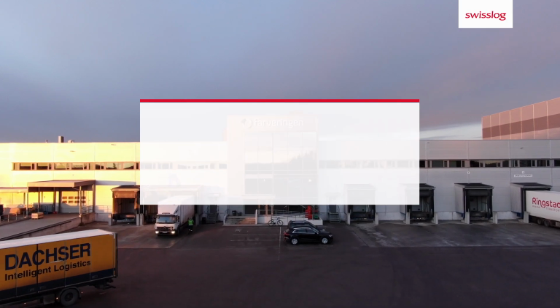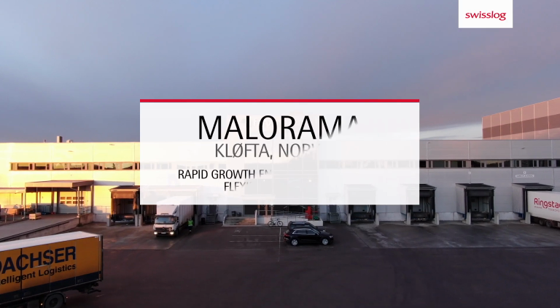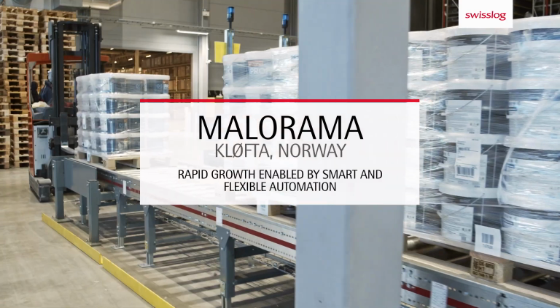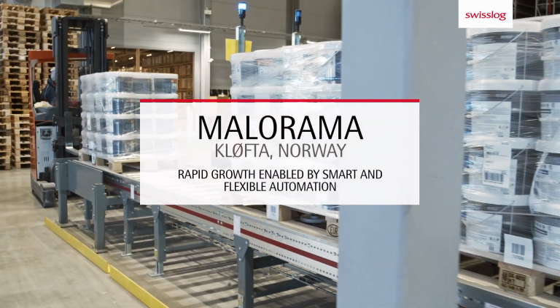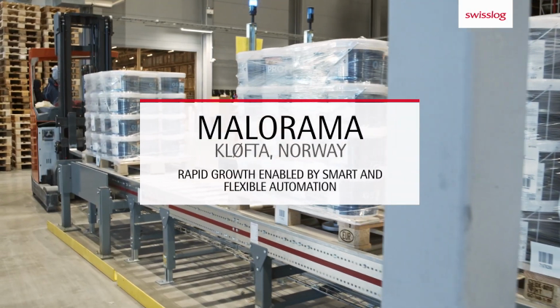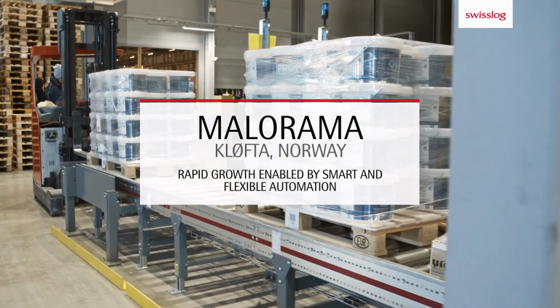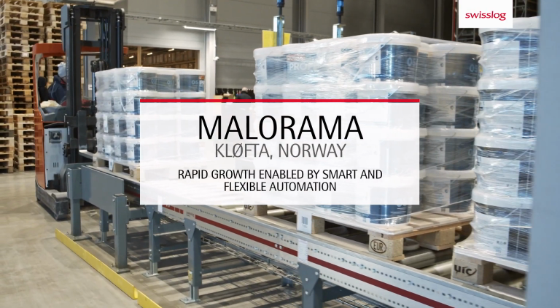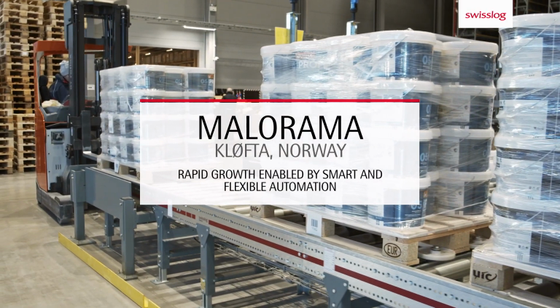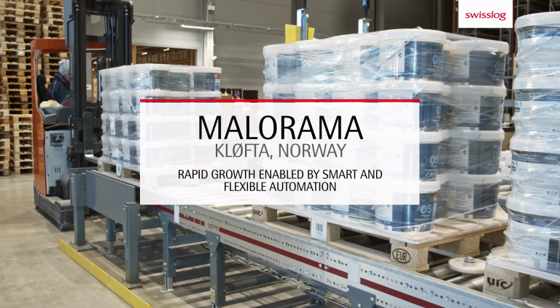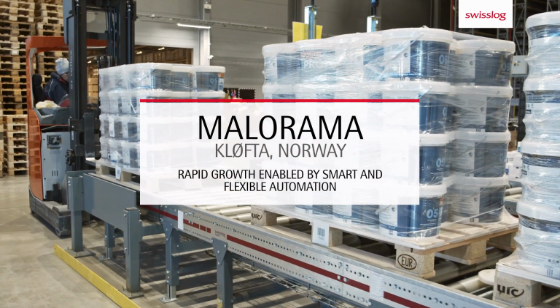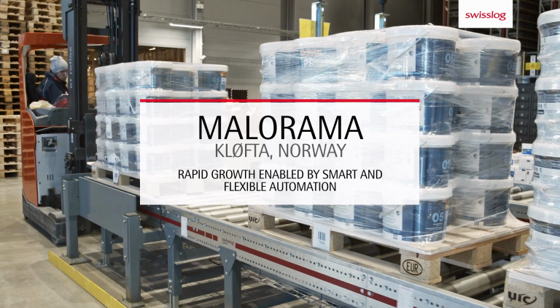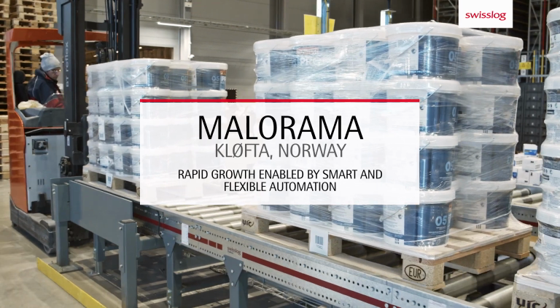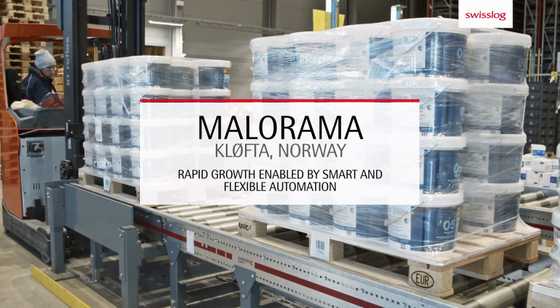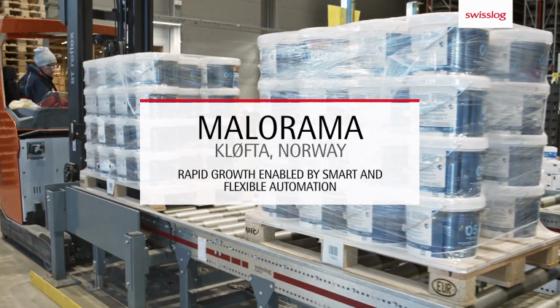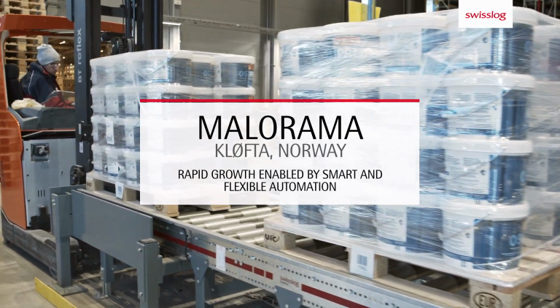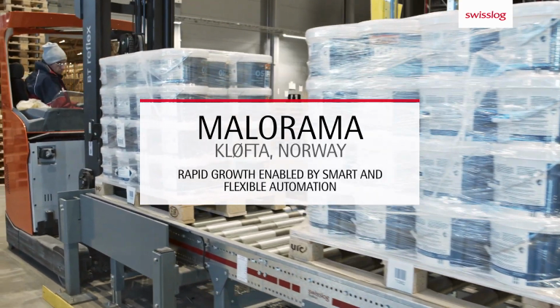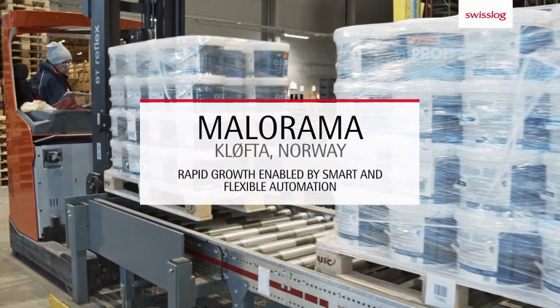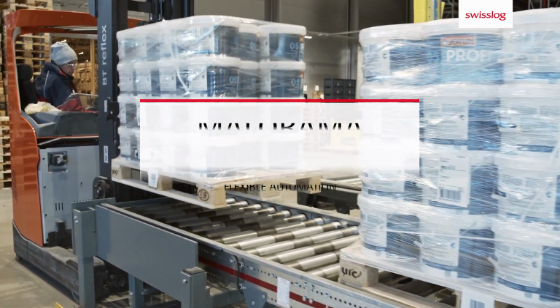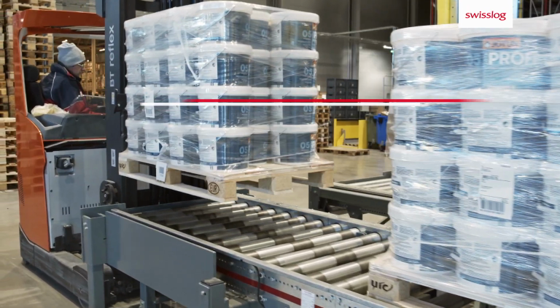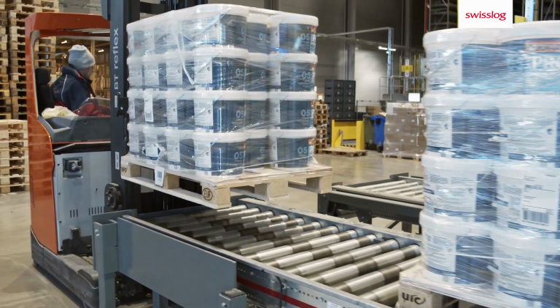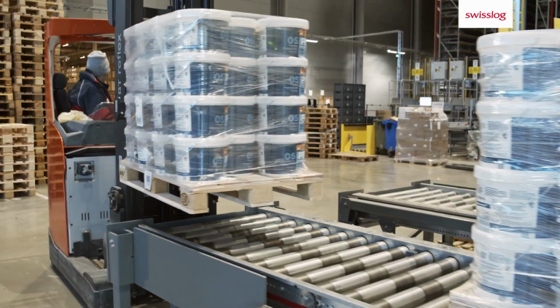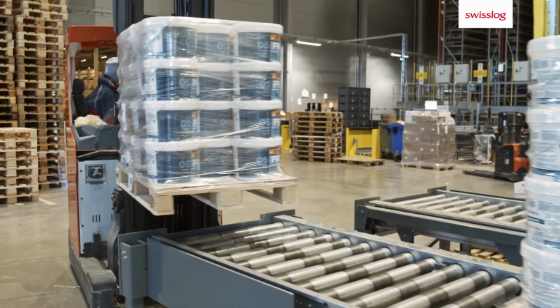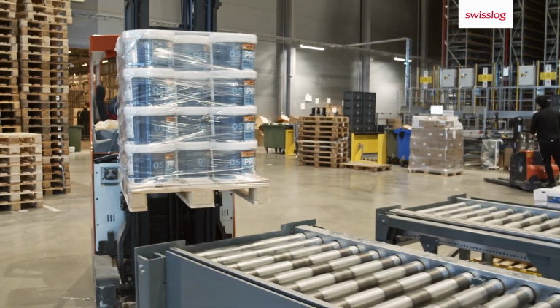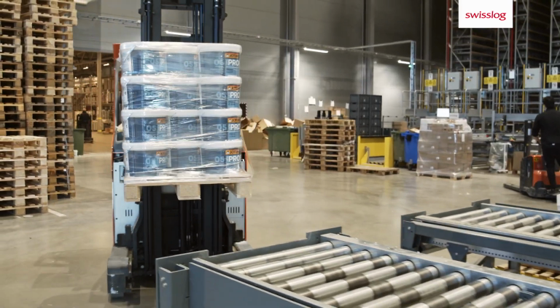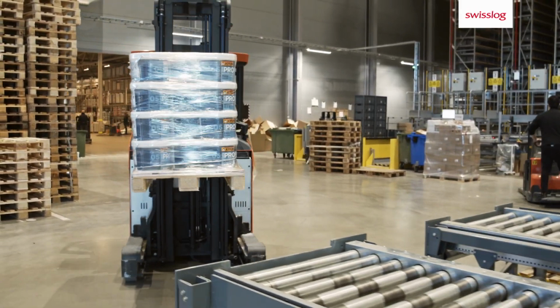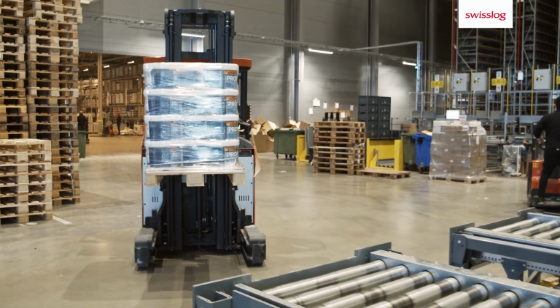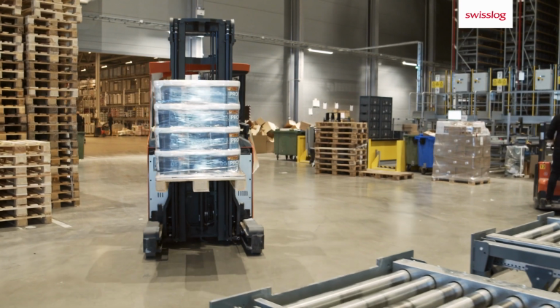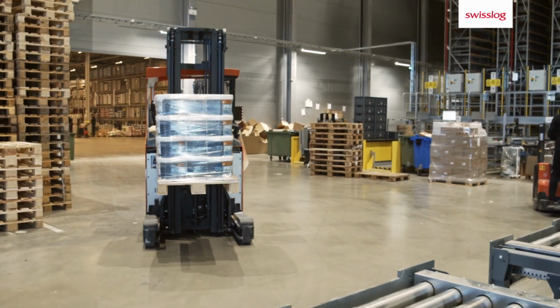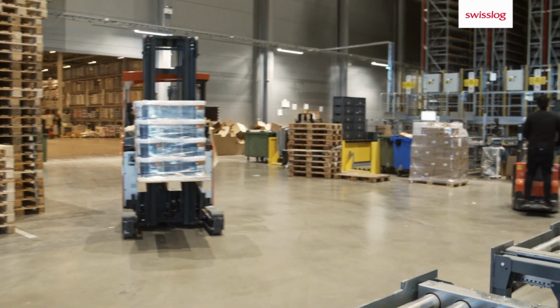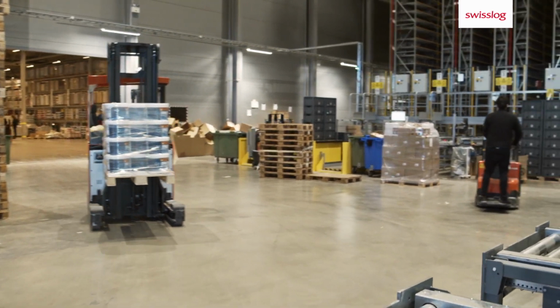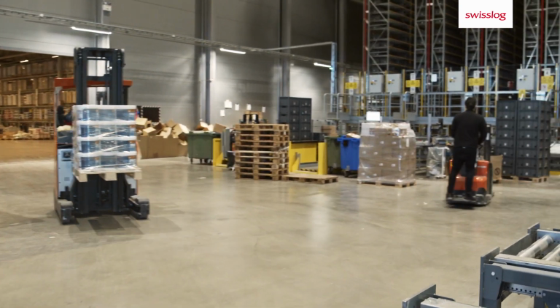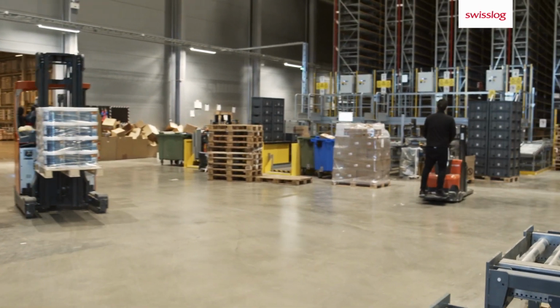Malorama Group is the leading distributor of paint and decorating products in Norway. The company is growing fast as a result of growing demand within their existing range as well as in new product areas.